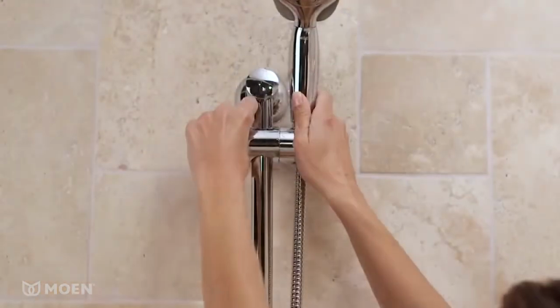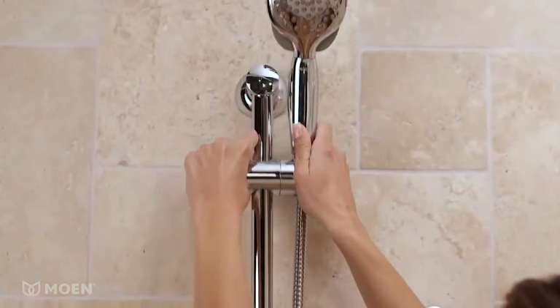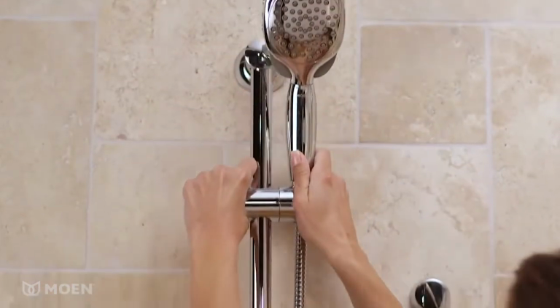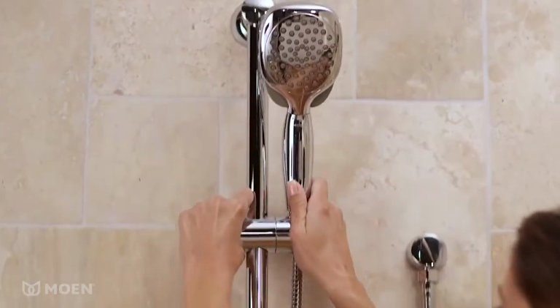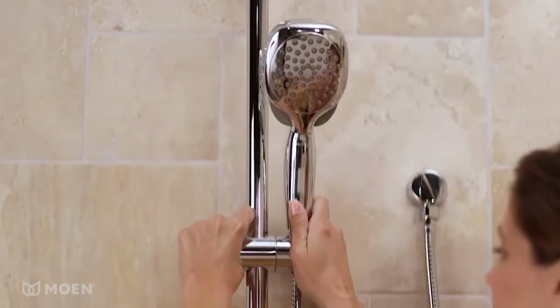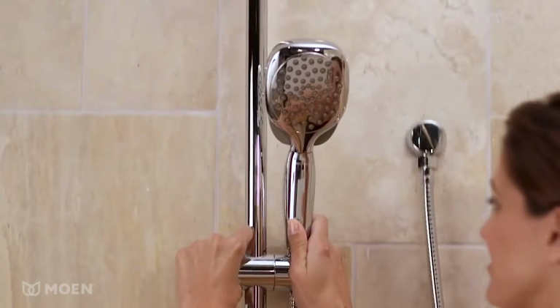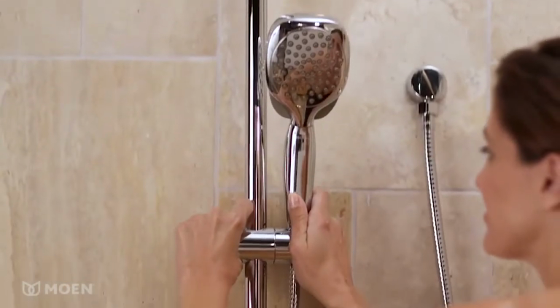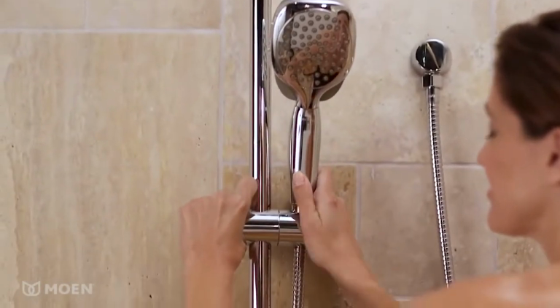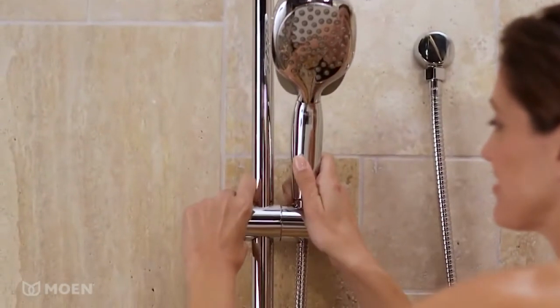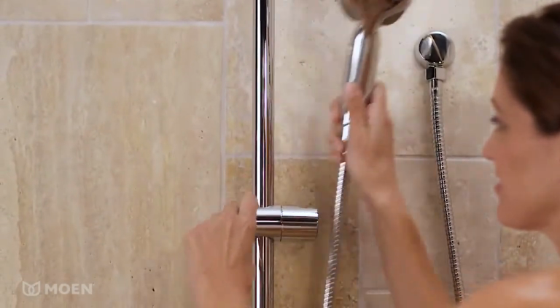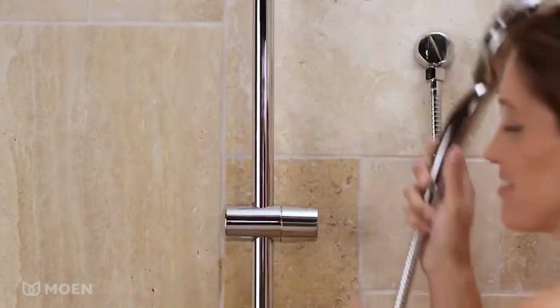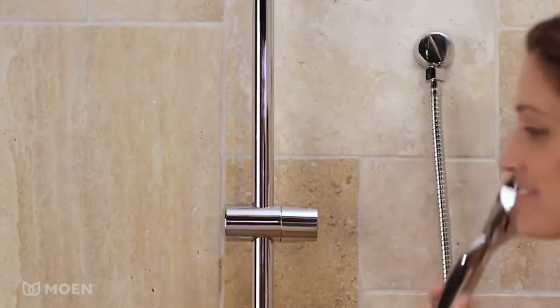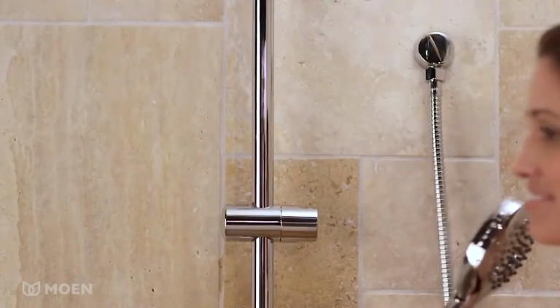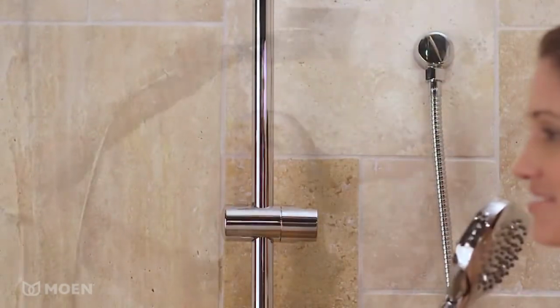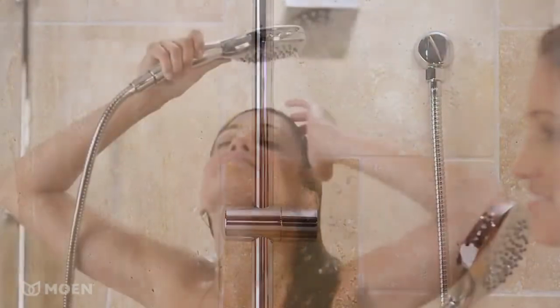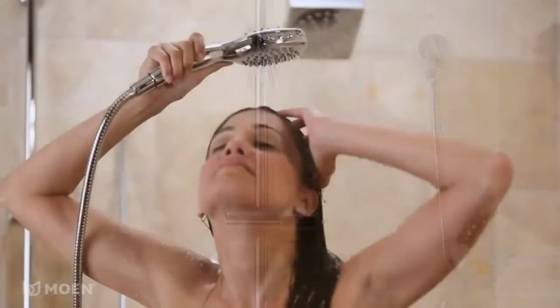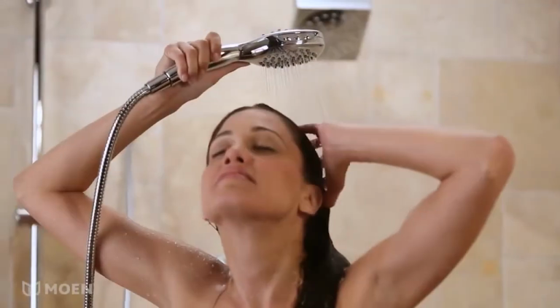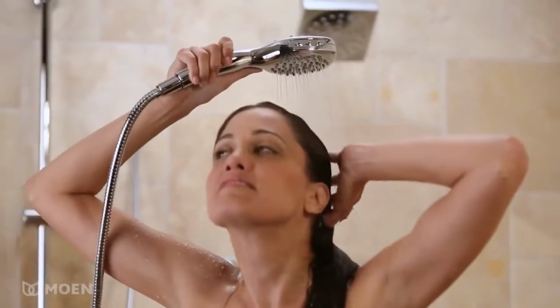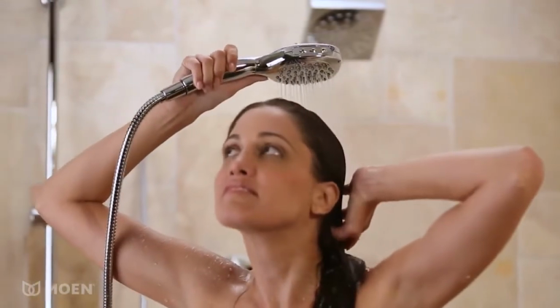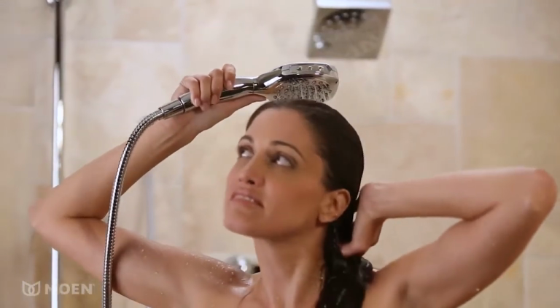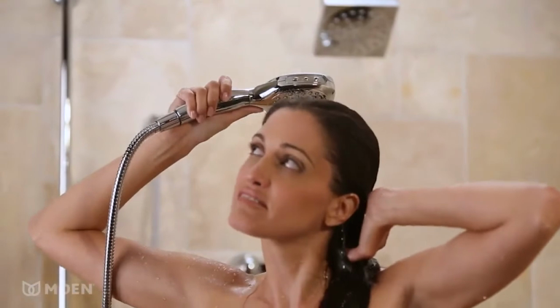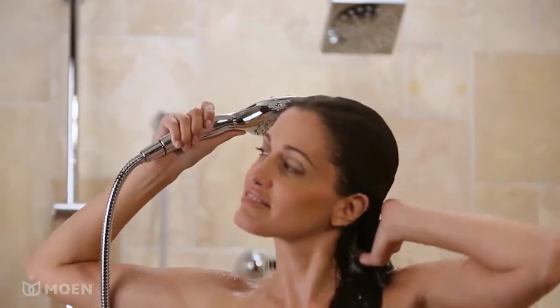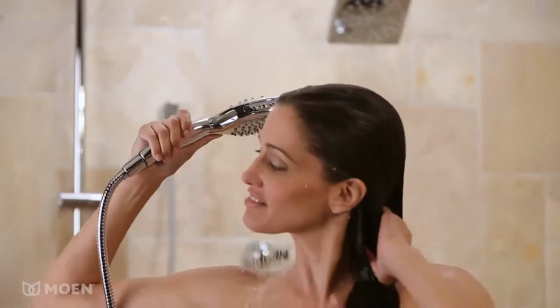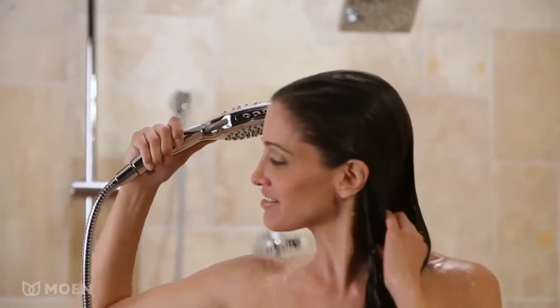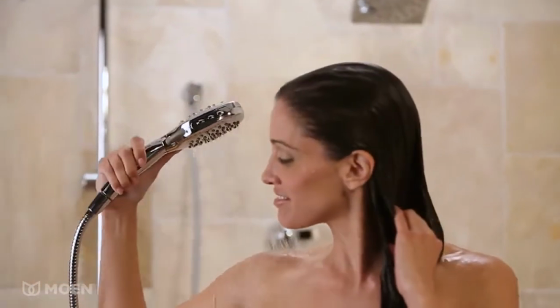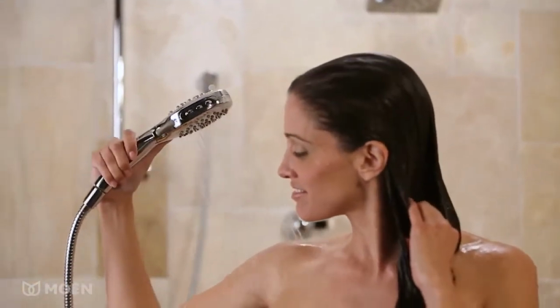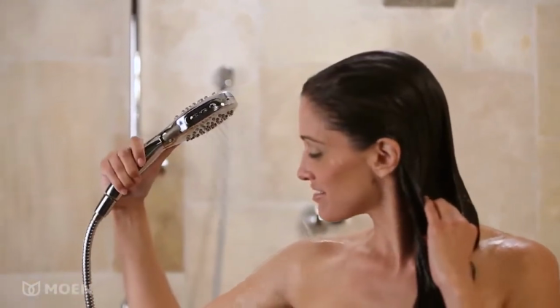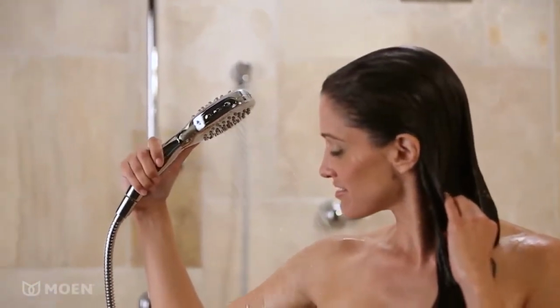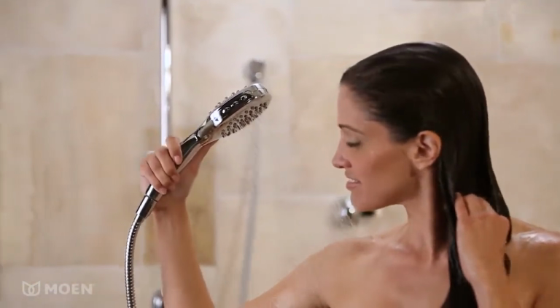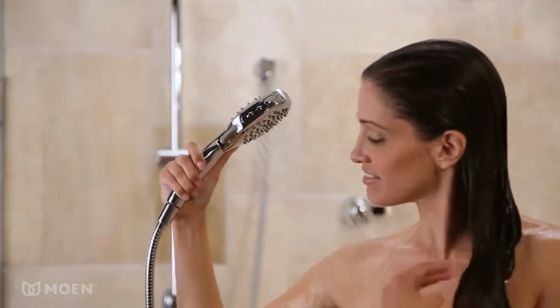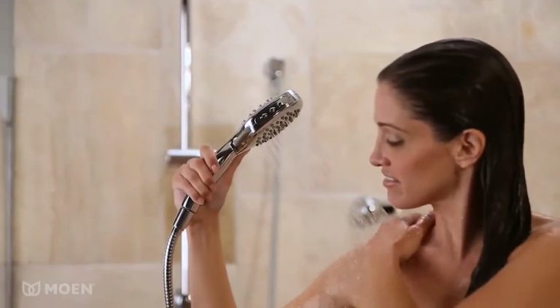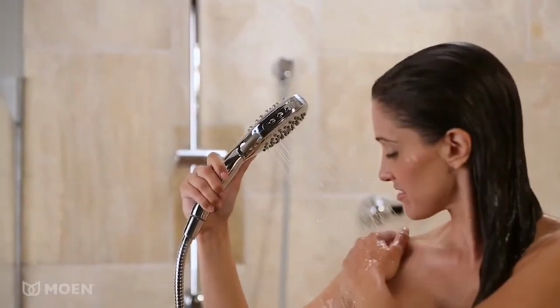A 30-inch vertical slide bar allows easy height adjustments to accommodate any member of the household. The eco performance flow of 2 gallons per minute provides valuable water savings without sacrificing performance.